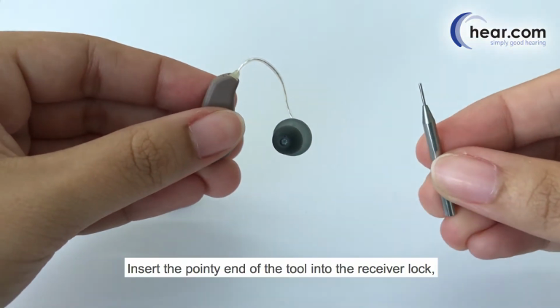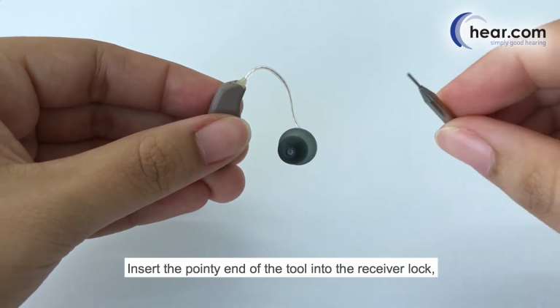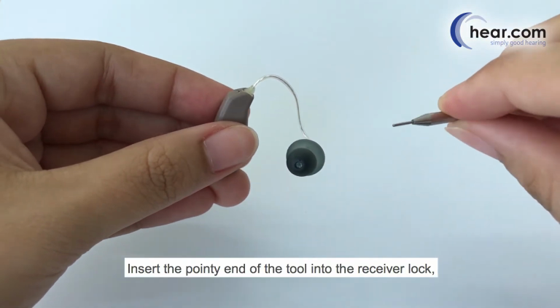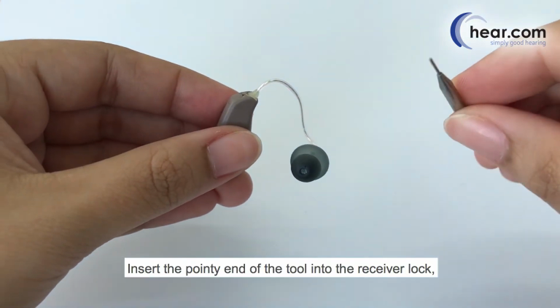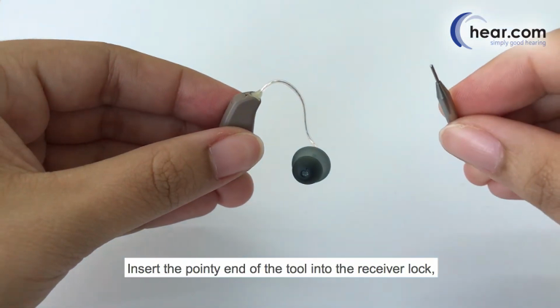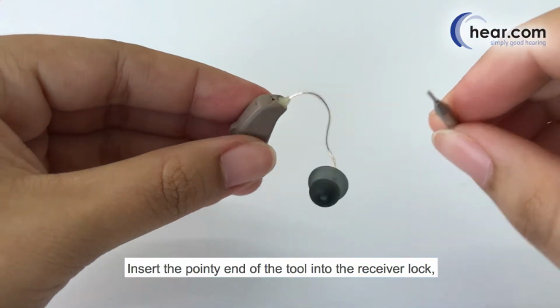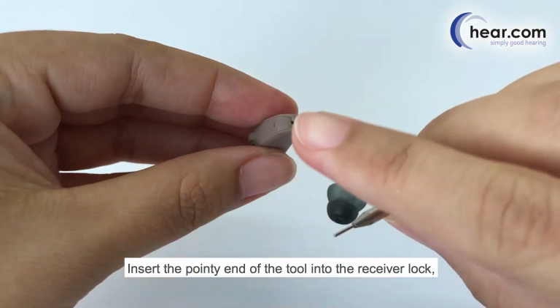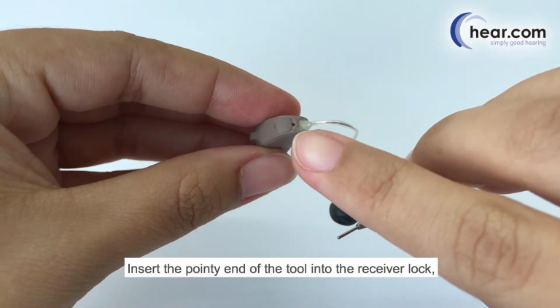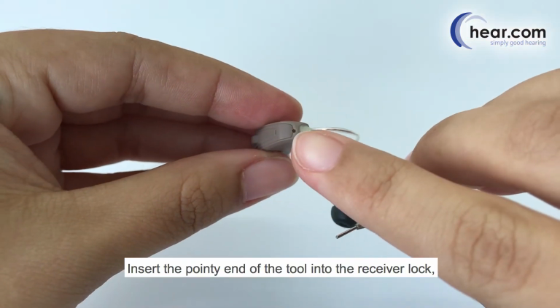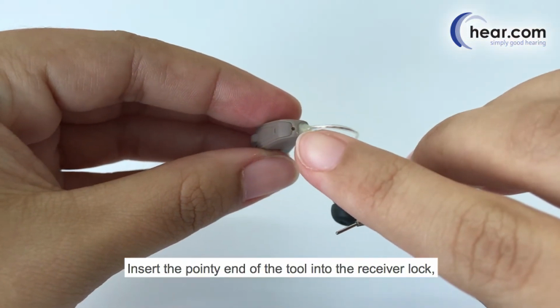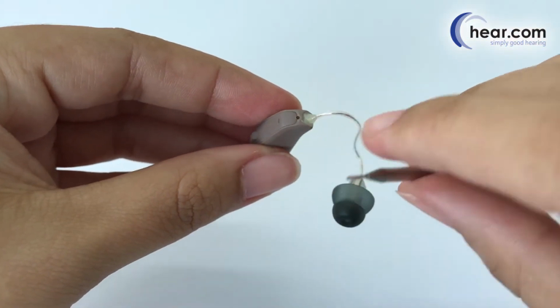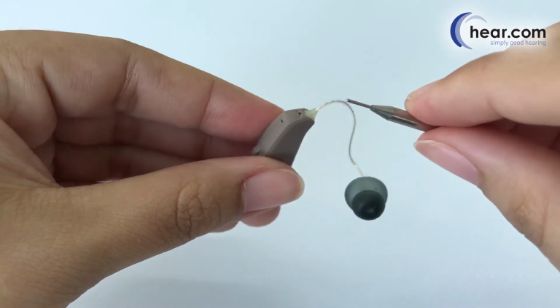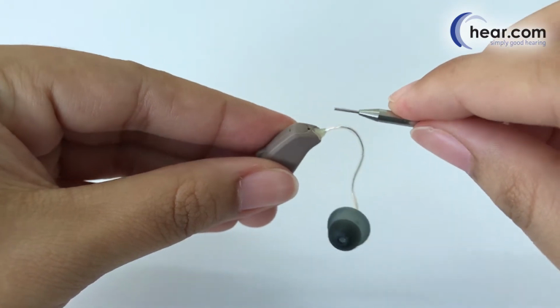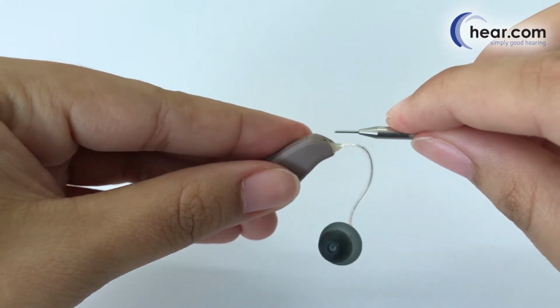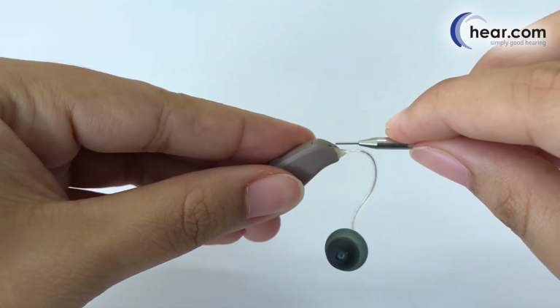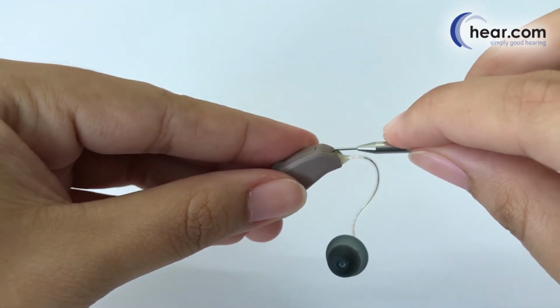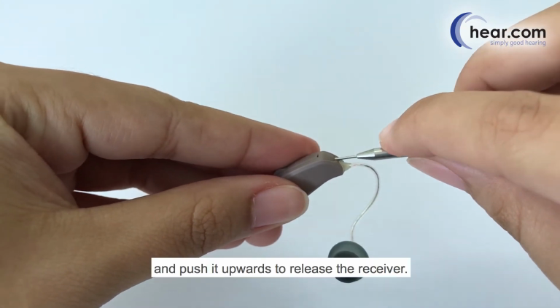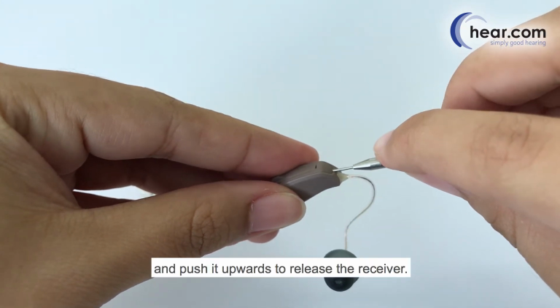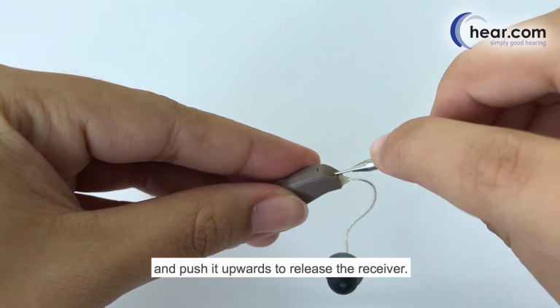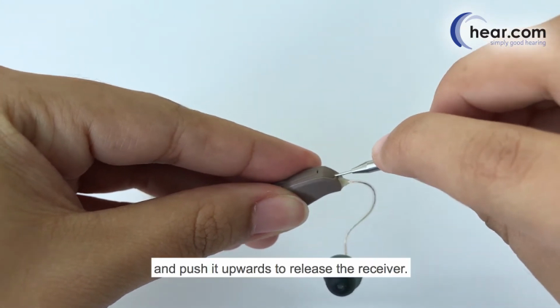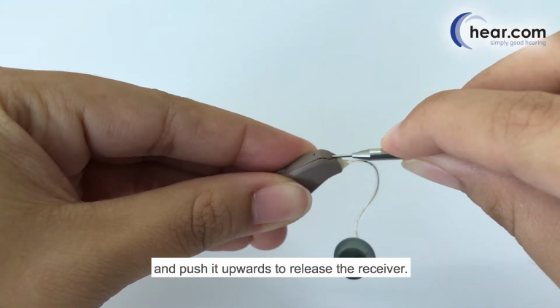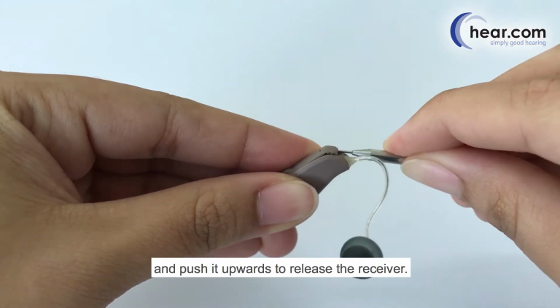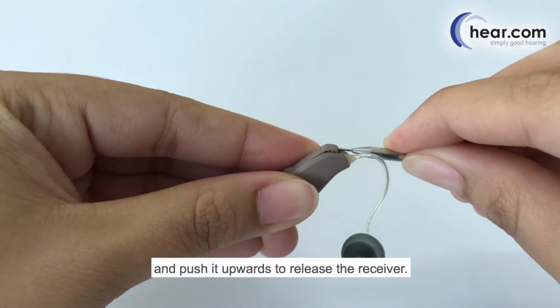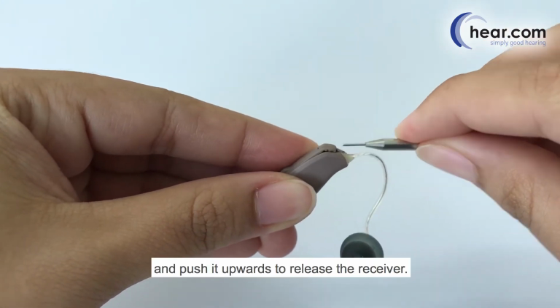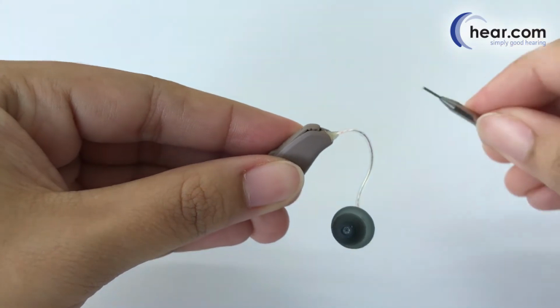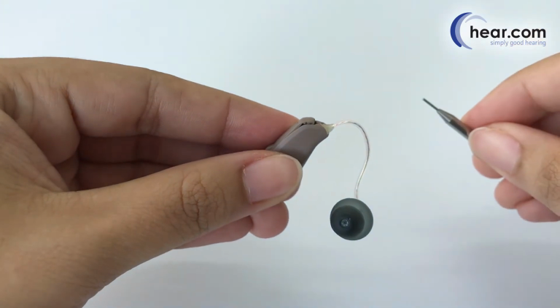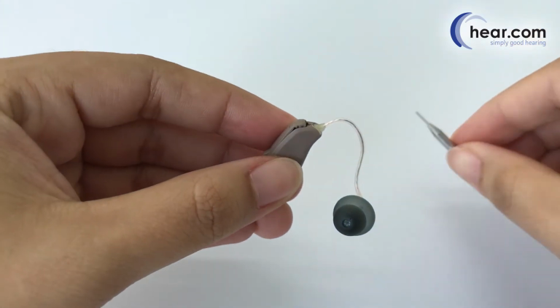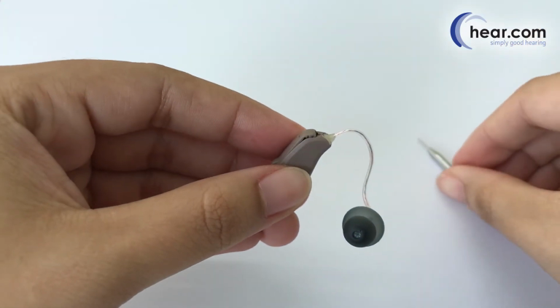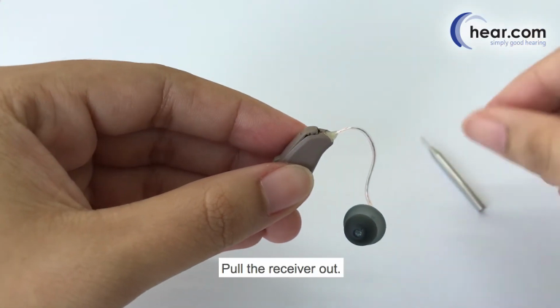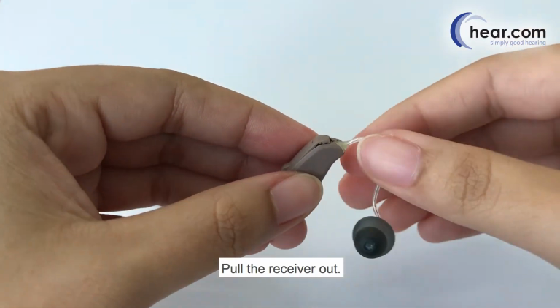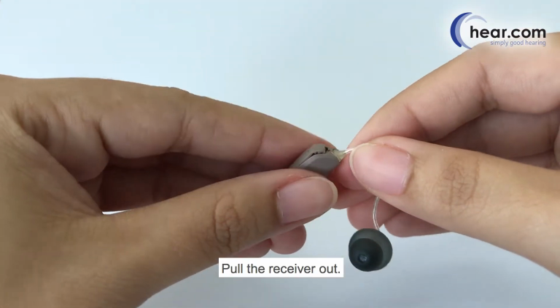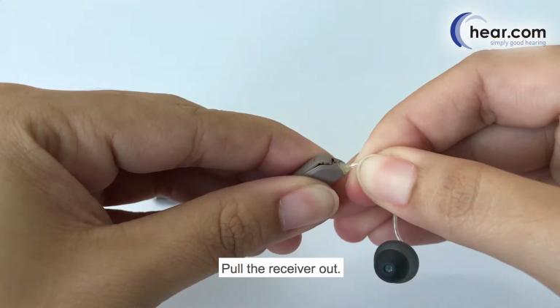Insert the pointy end of the tool into the receiver lock and push it upwards to release the receiver. Pull the receiver out.